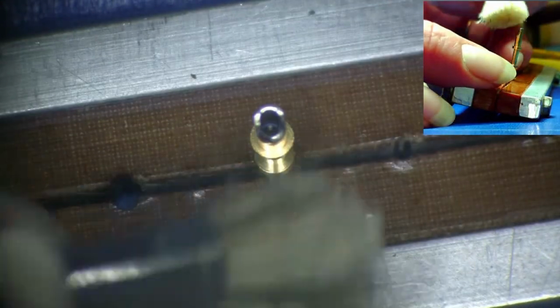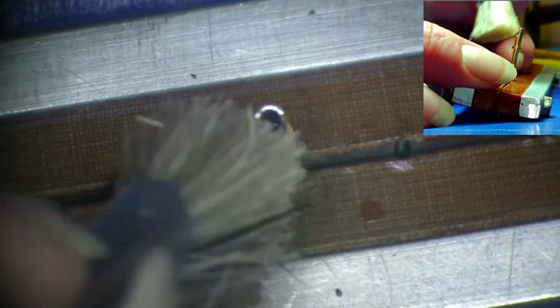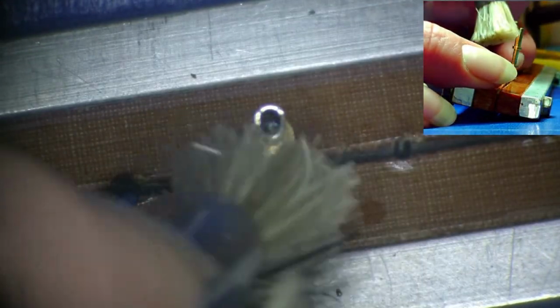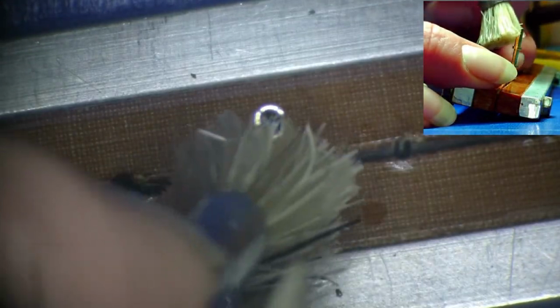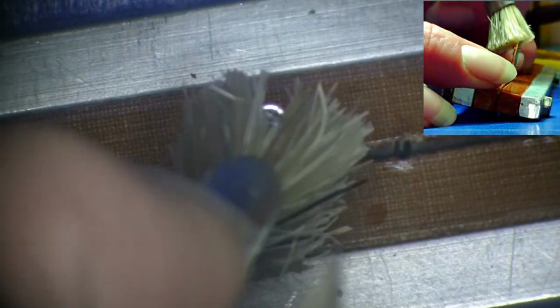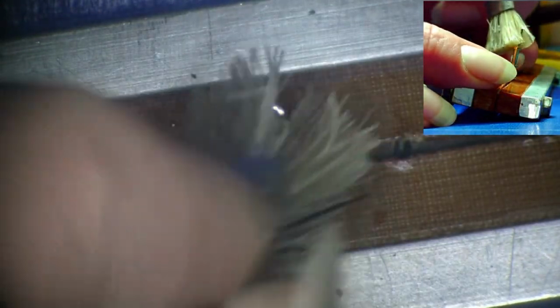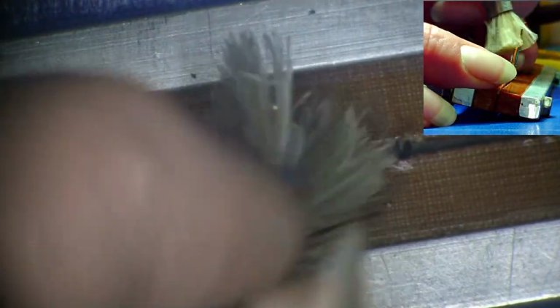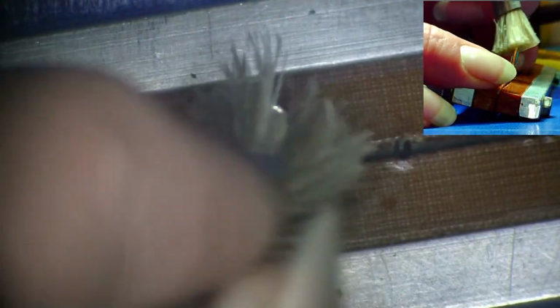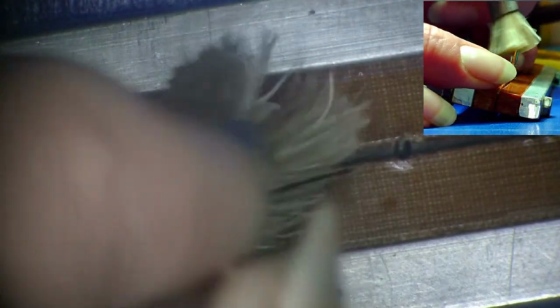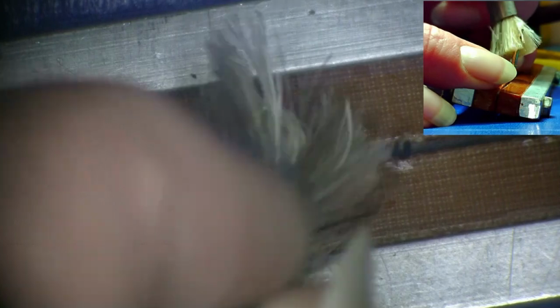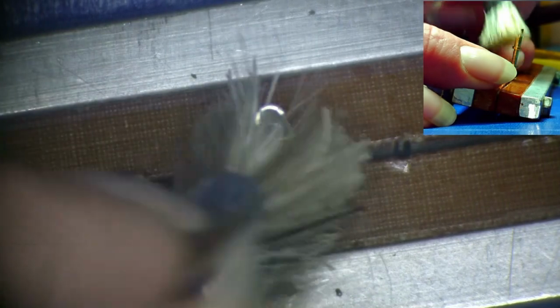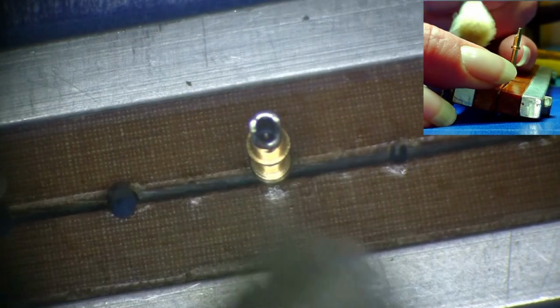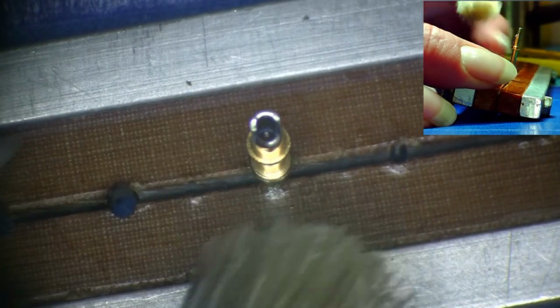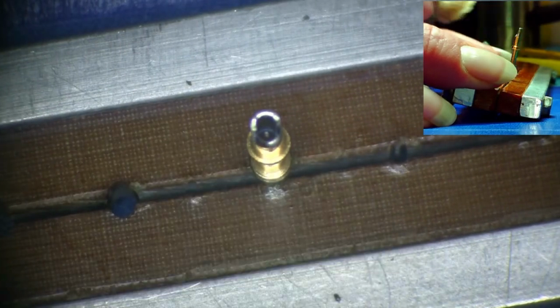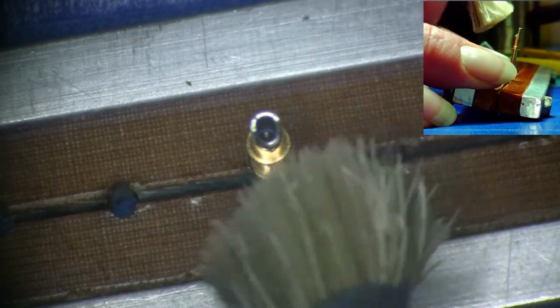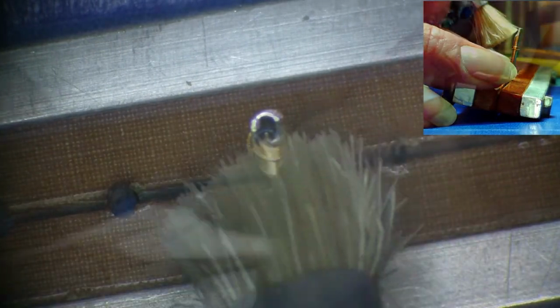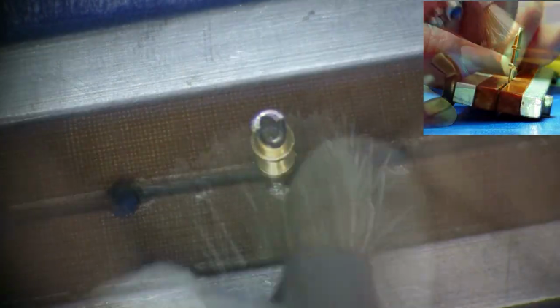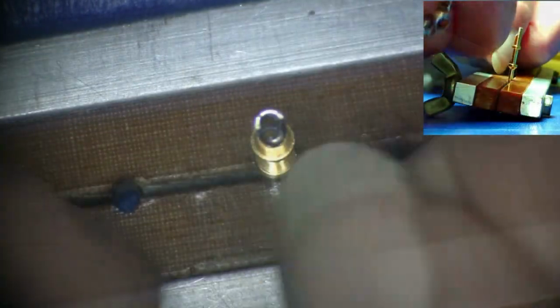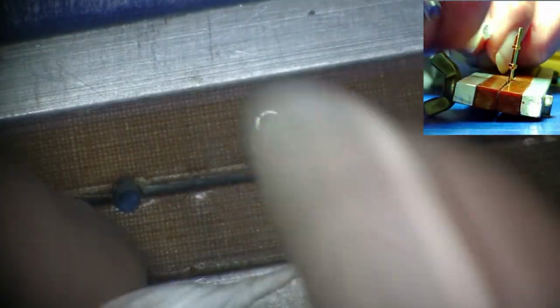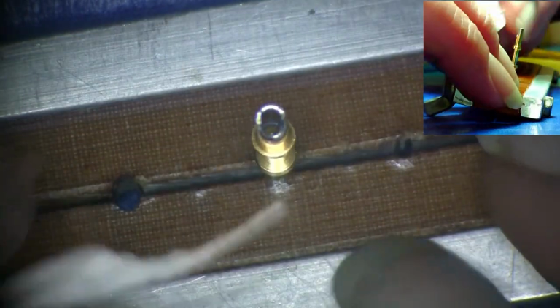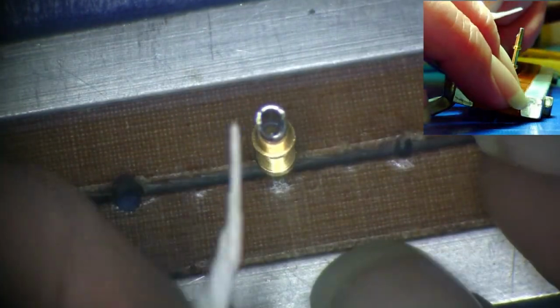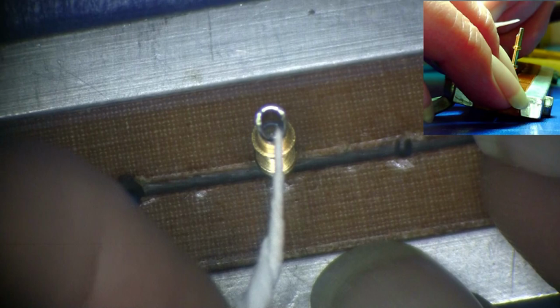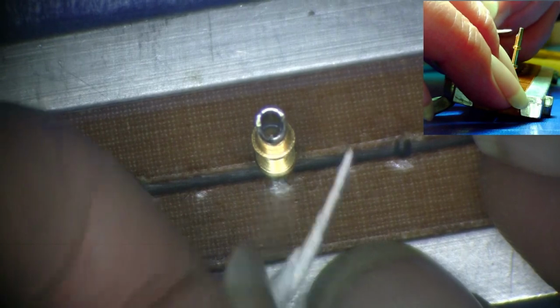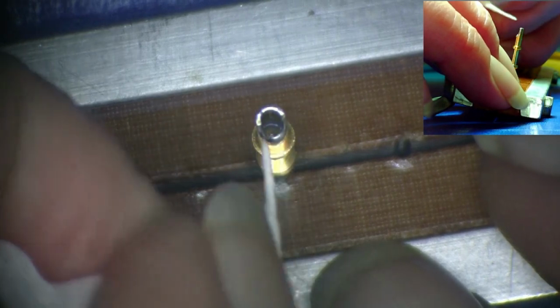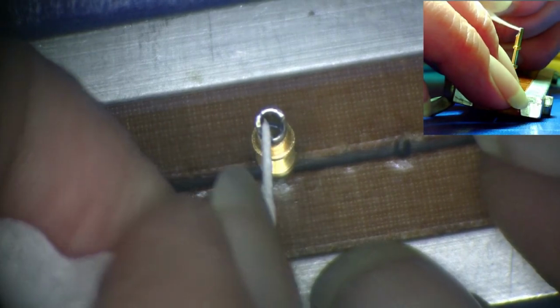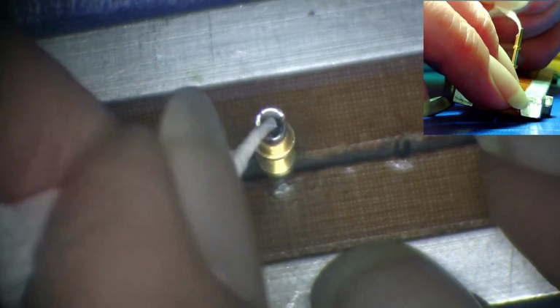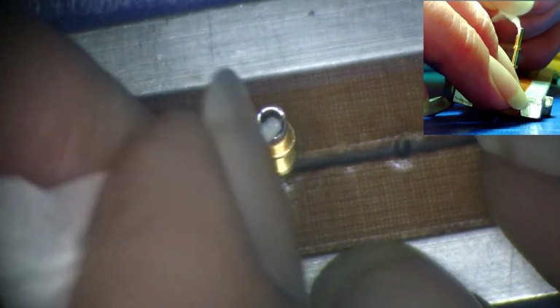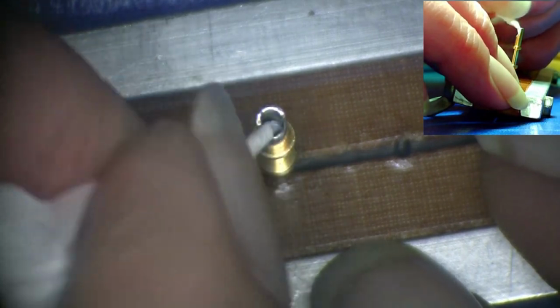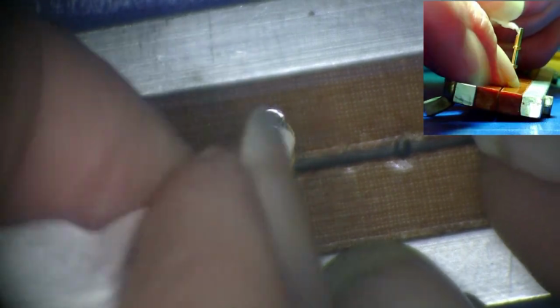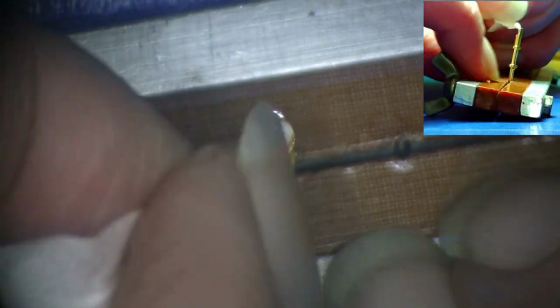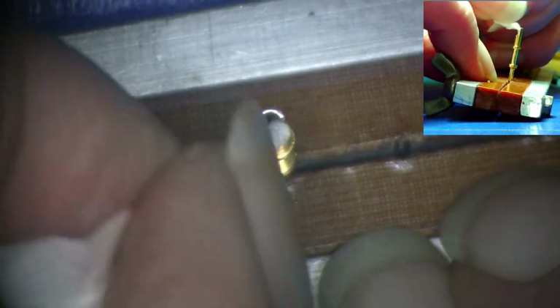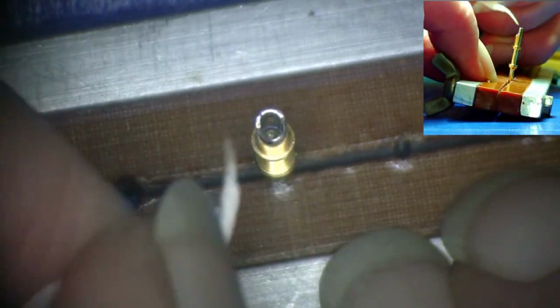Using a stiff bristled brush and an appropriate cleaning solvent, clean the terminal cup to remove any remaining flux residue. It is helpful to twist the corner of a small lint-free wipe to reach to the bottom of the cup to remove residues and cleaning solvent.